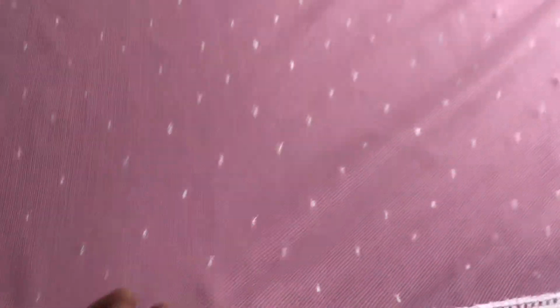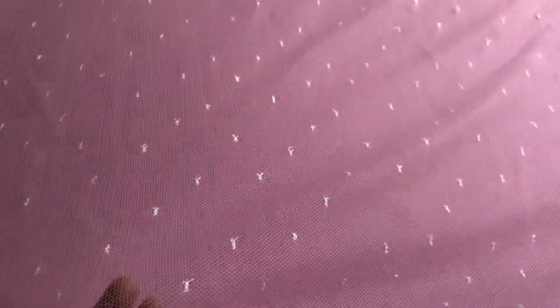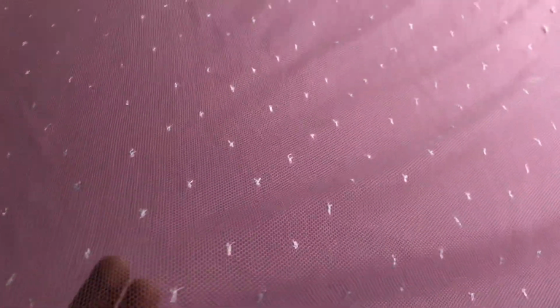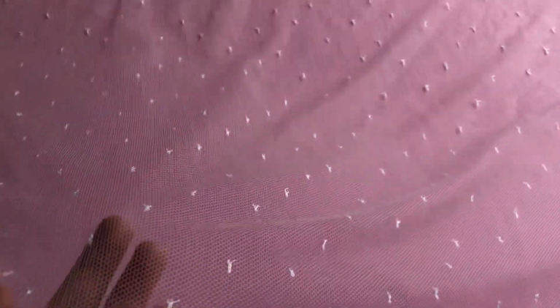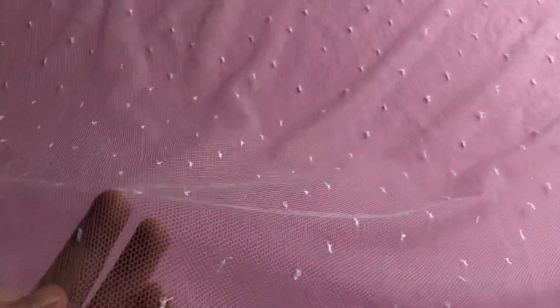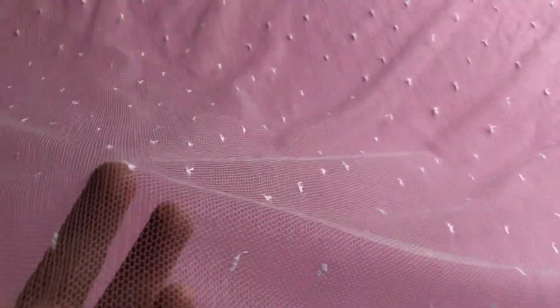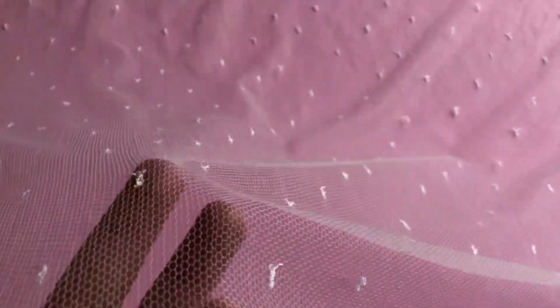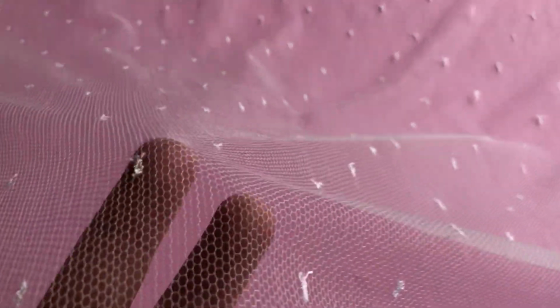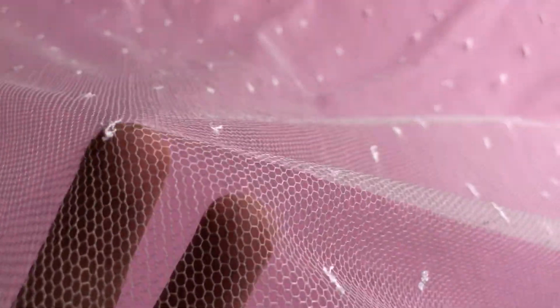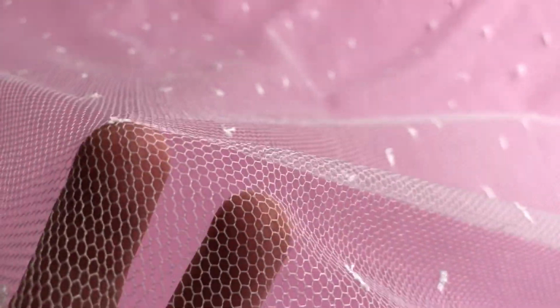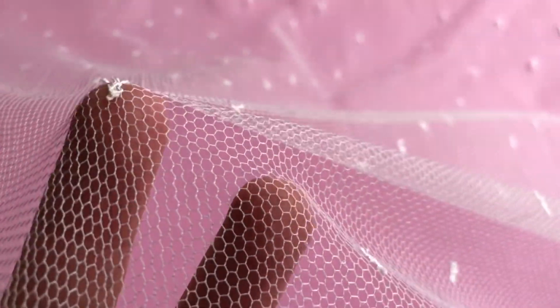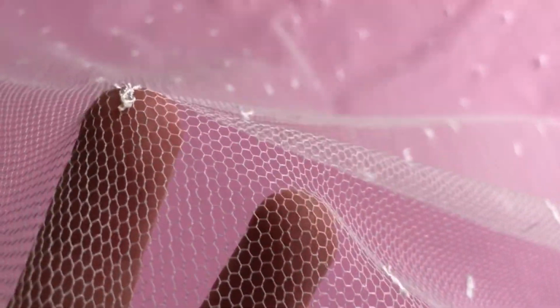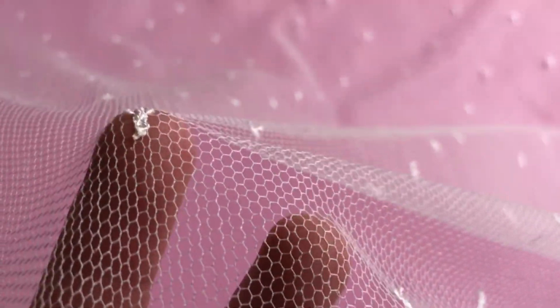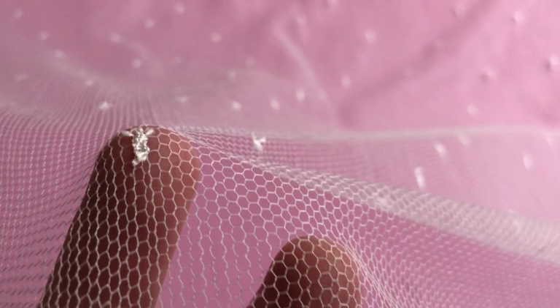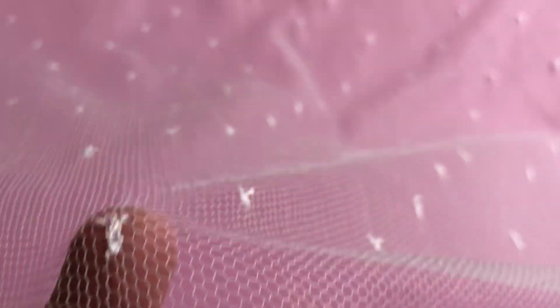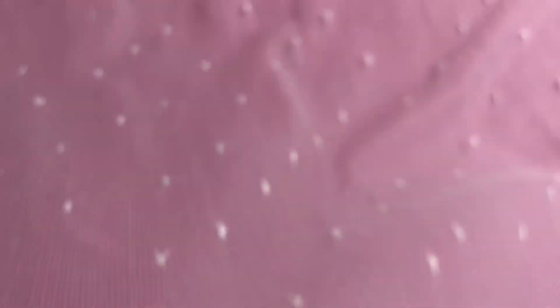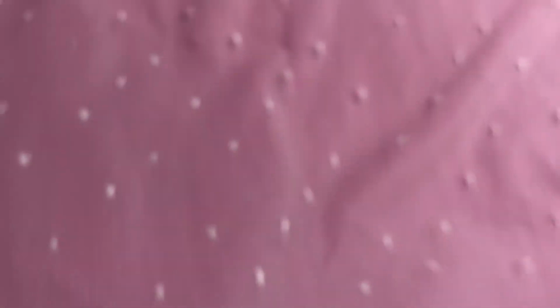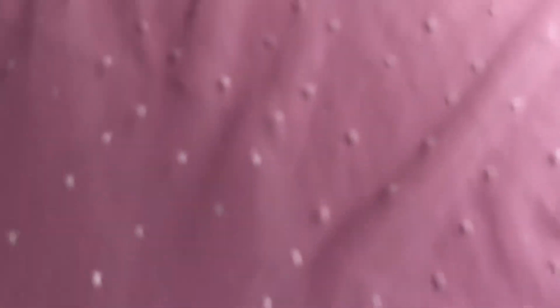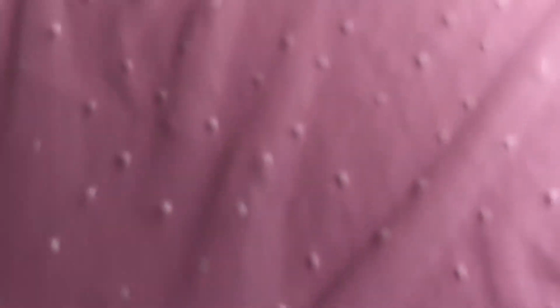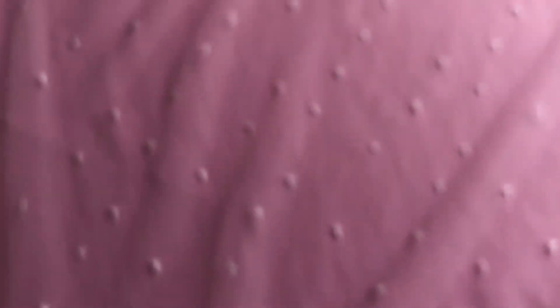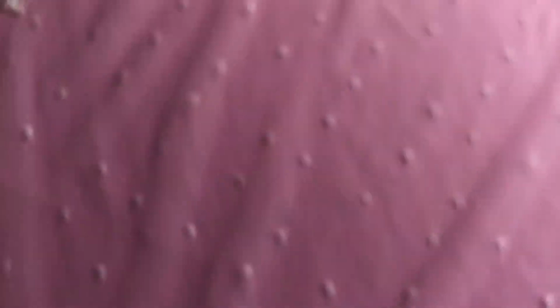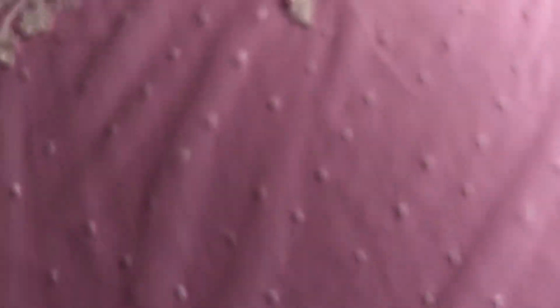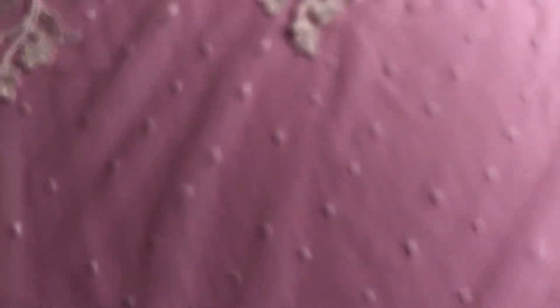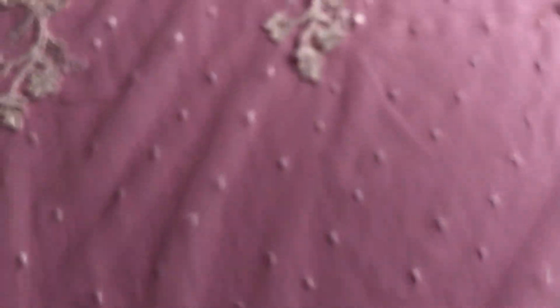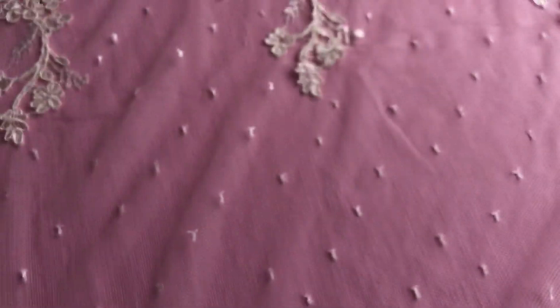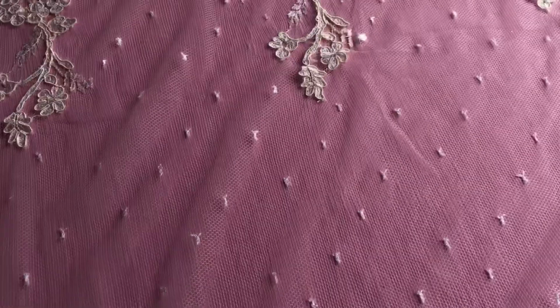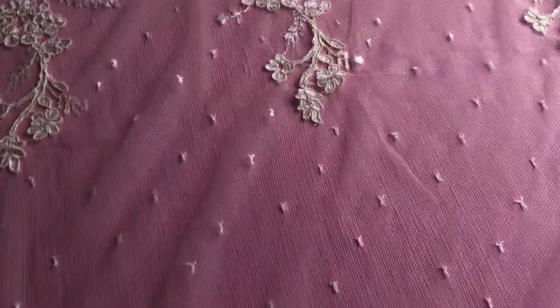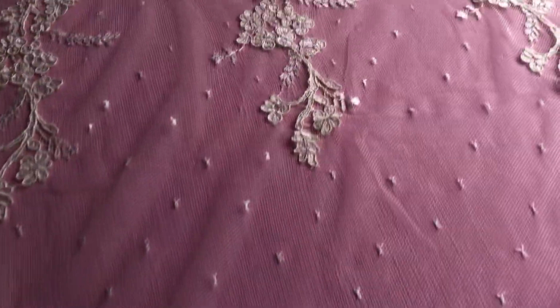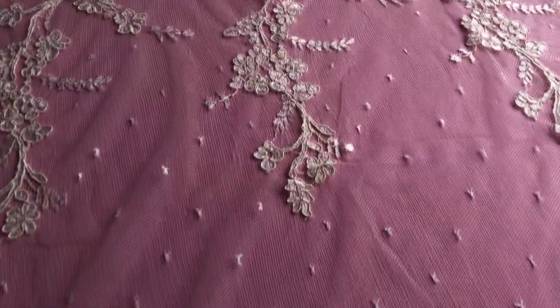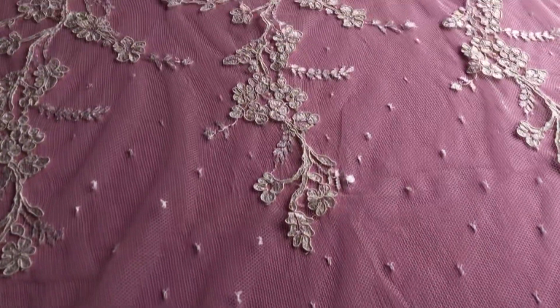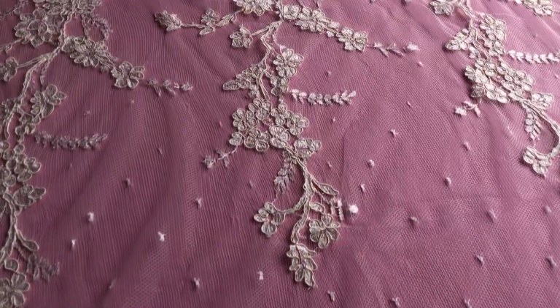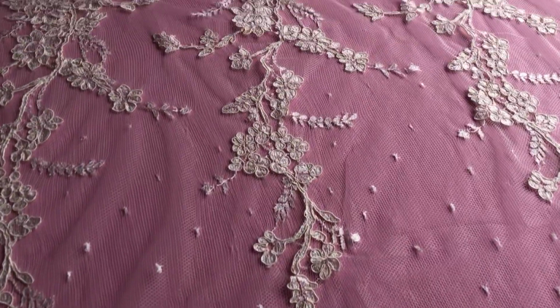Absolutely beautiful, available from stock and without minimum quantity. To remind you, this is a lace called Marigold.